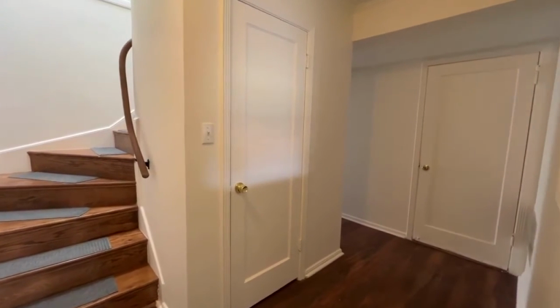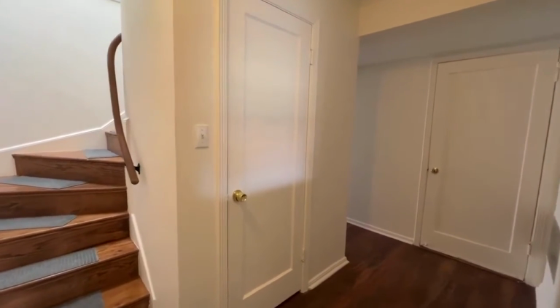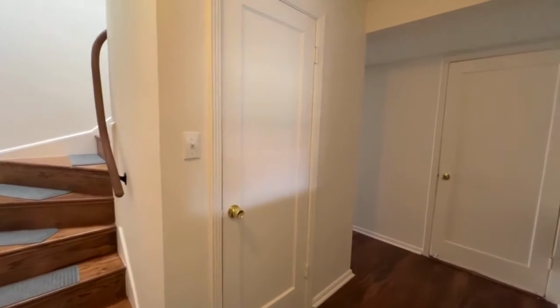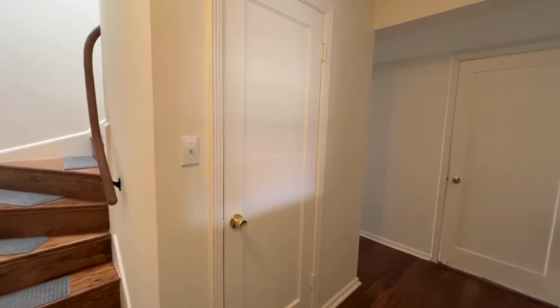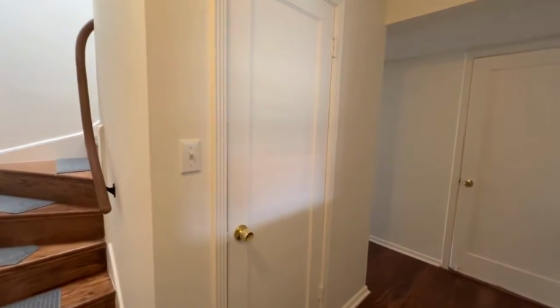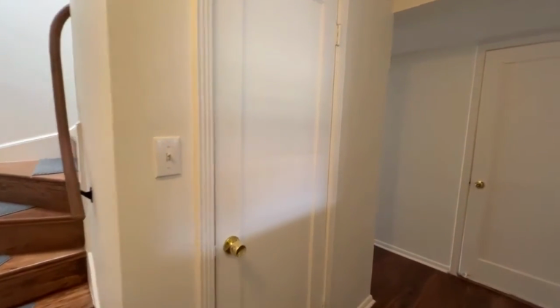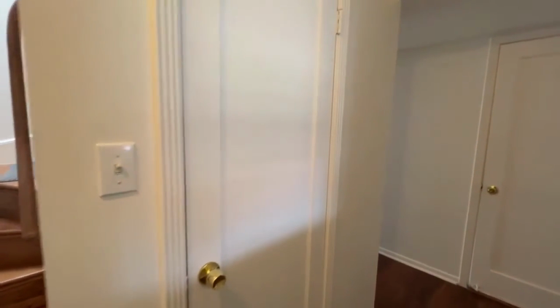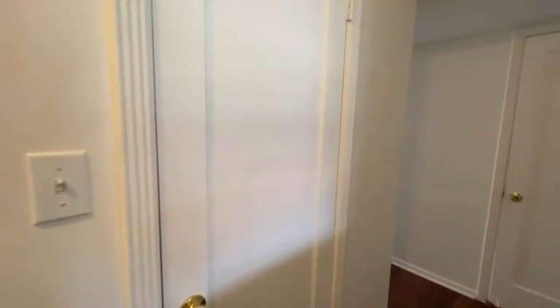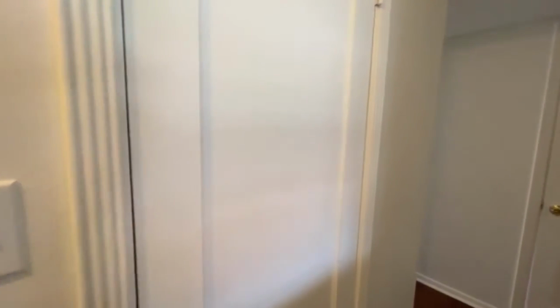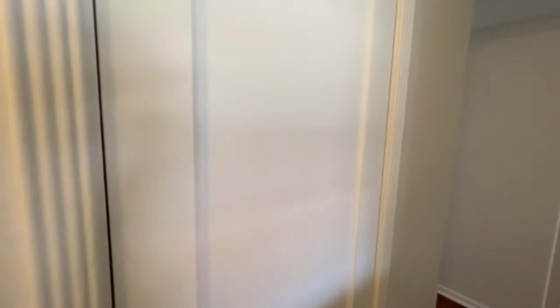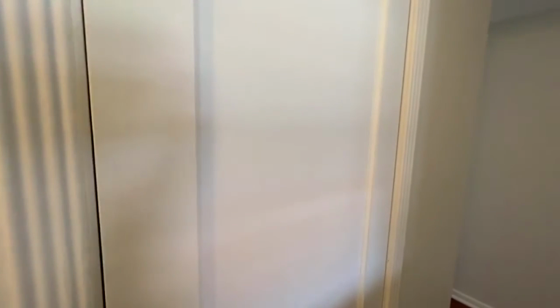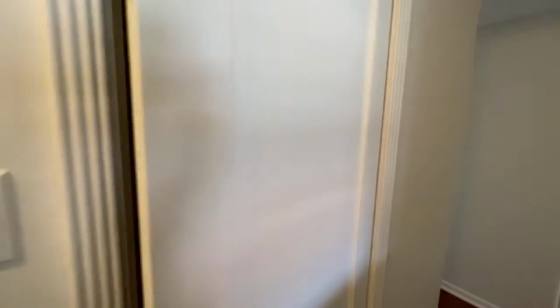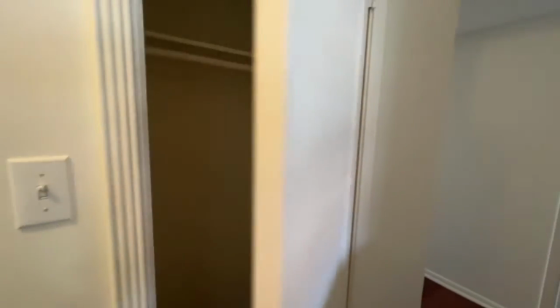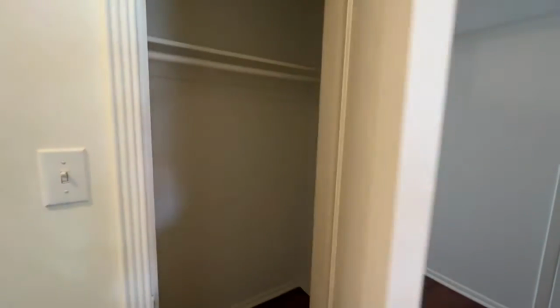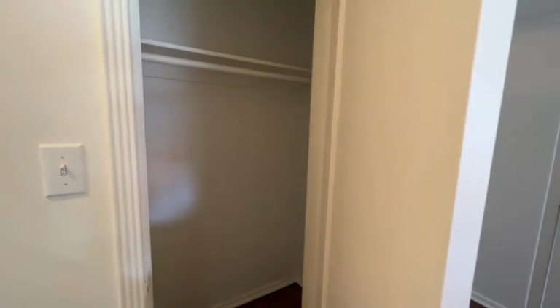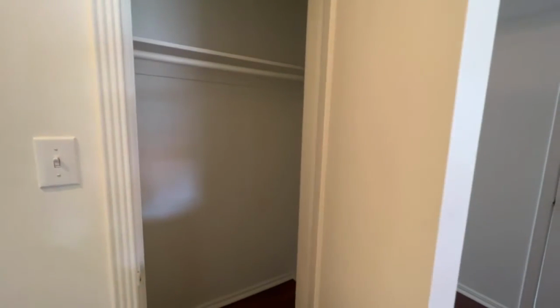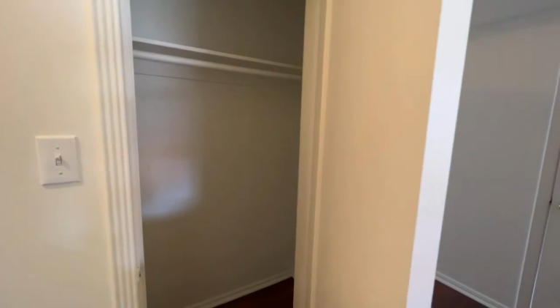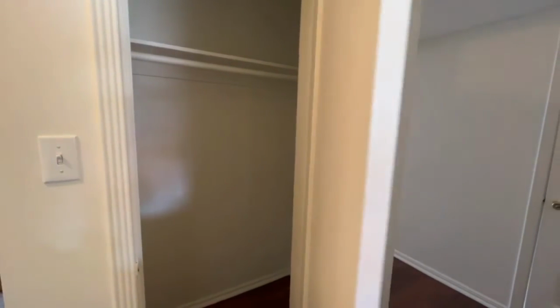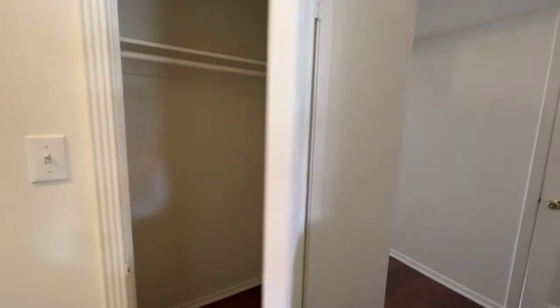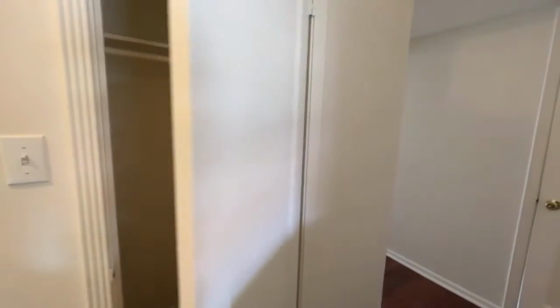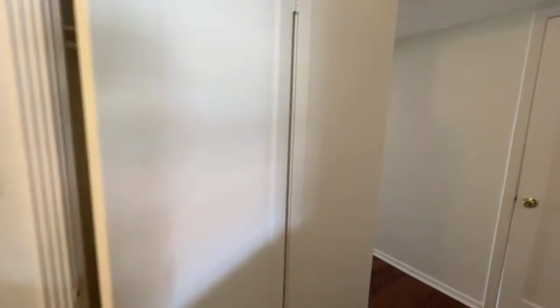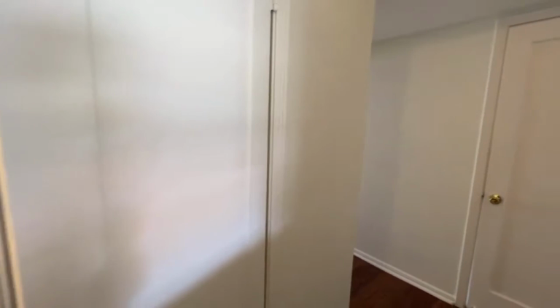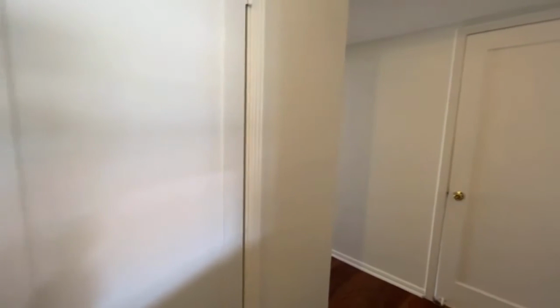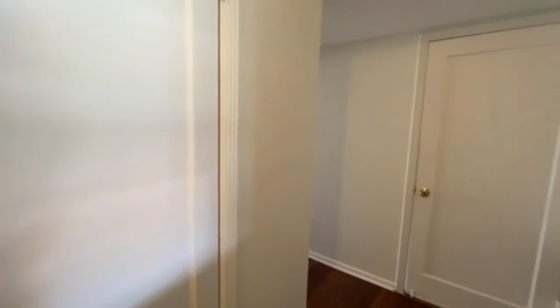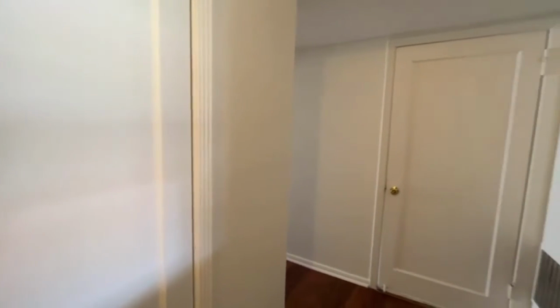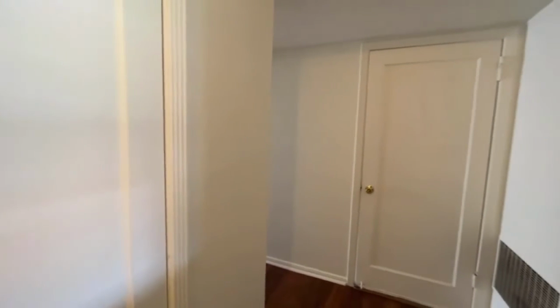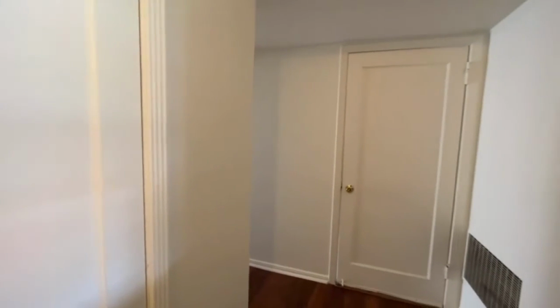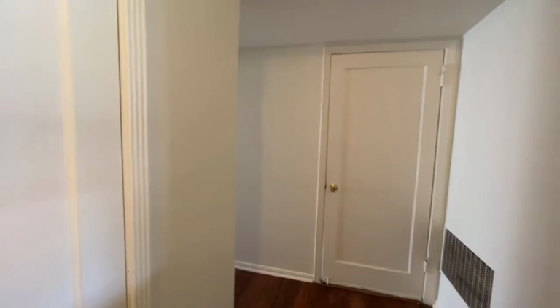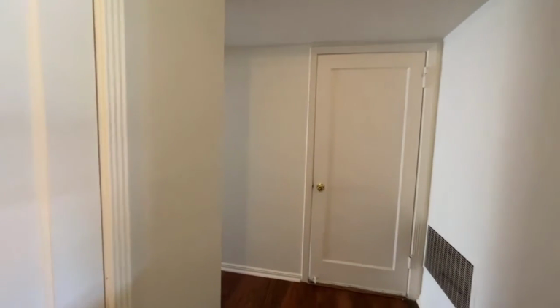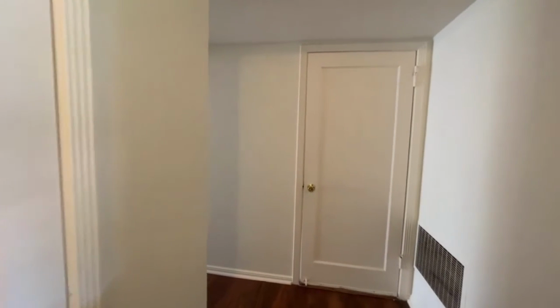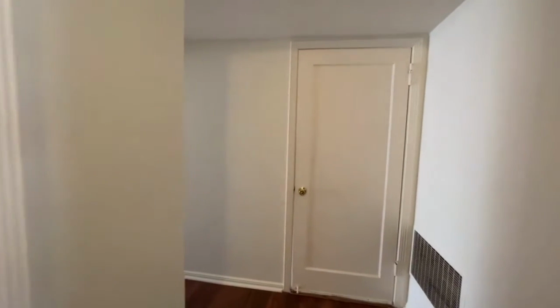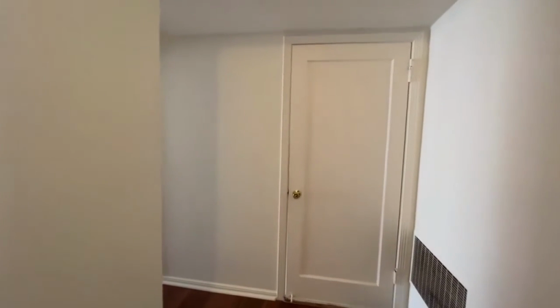We're going to enter here on the ground floor. We've got a closet — going to go ahead and open that up. It's always an area that people have questions about: what kind of closet space am I going to have to work with? So we want to make sure we really answer those questions in advance.